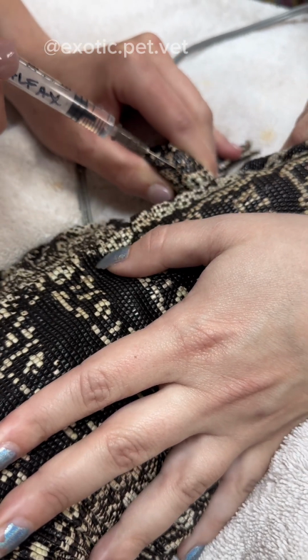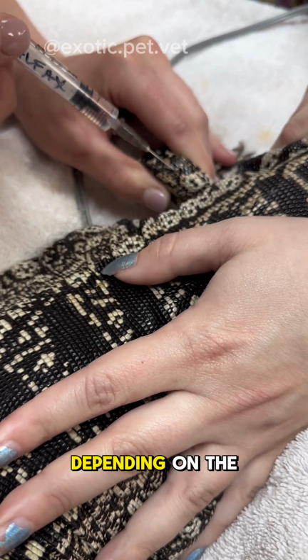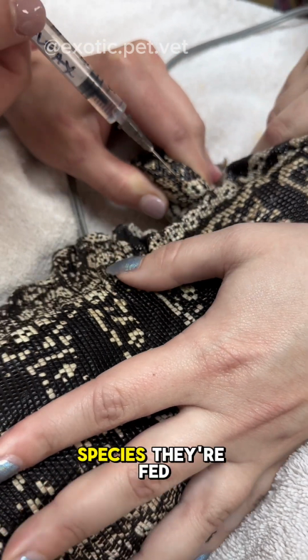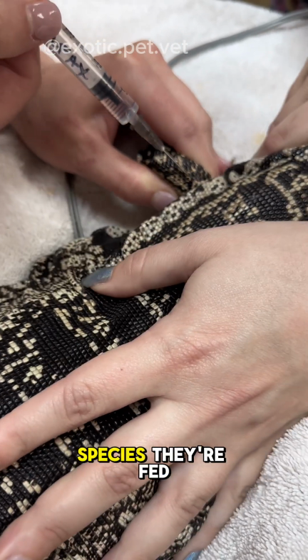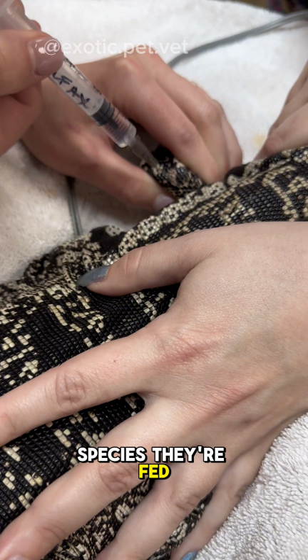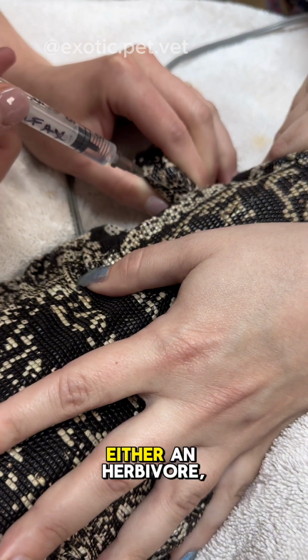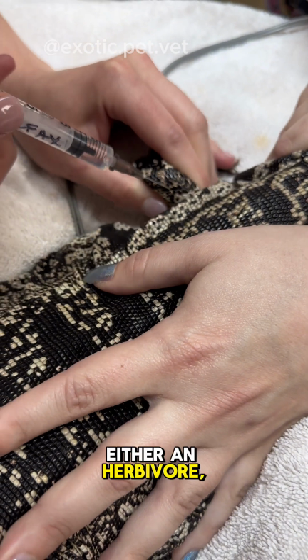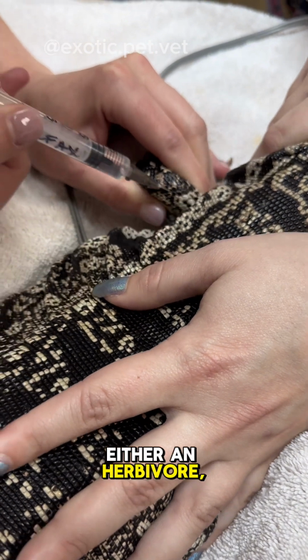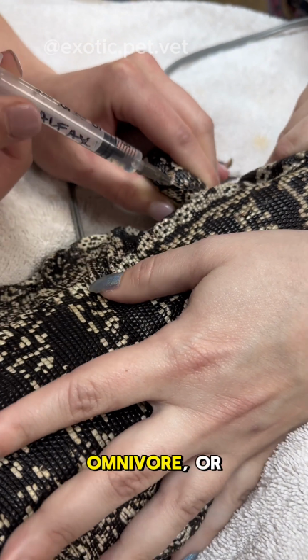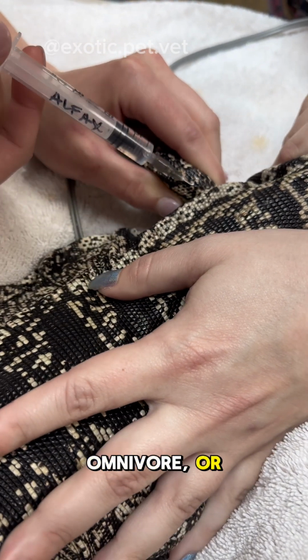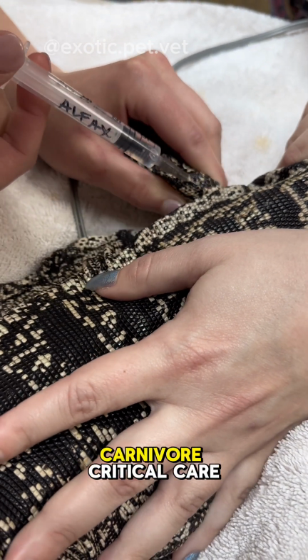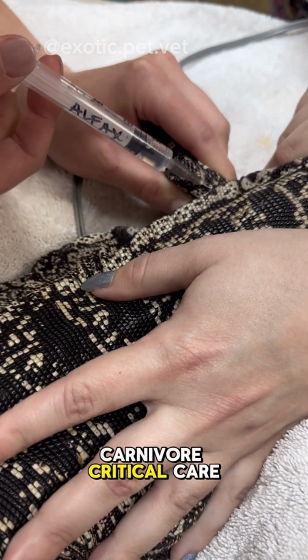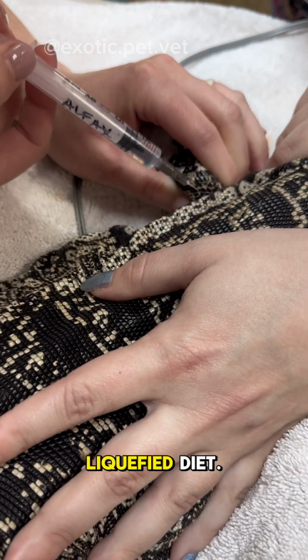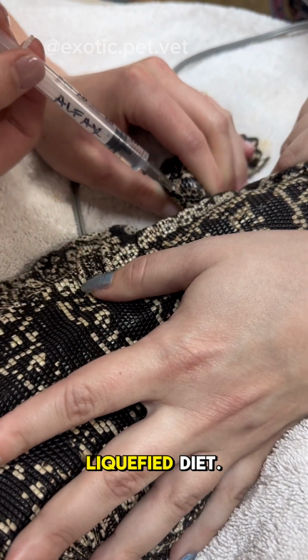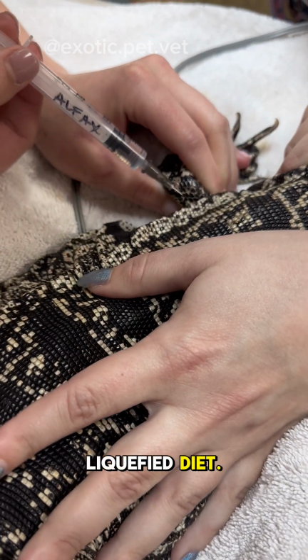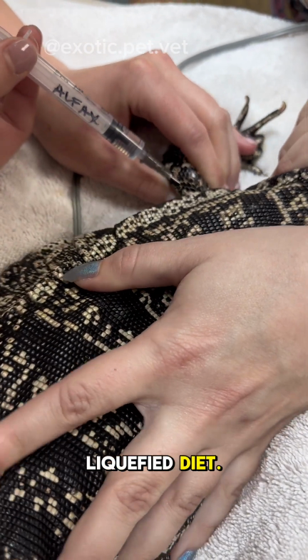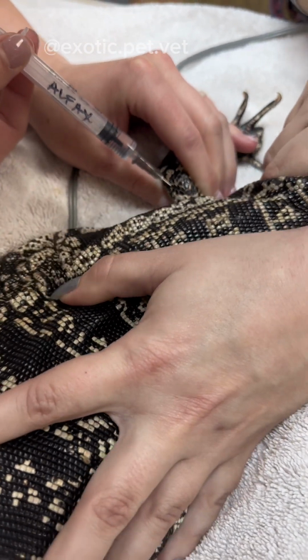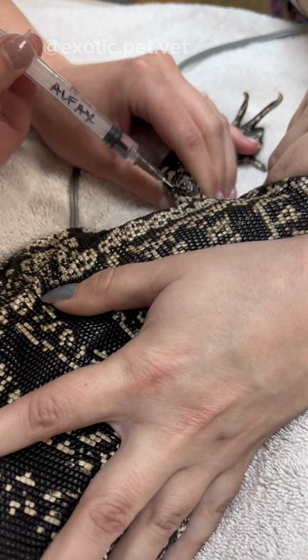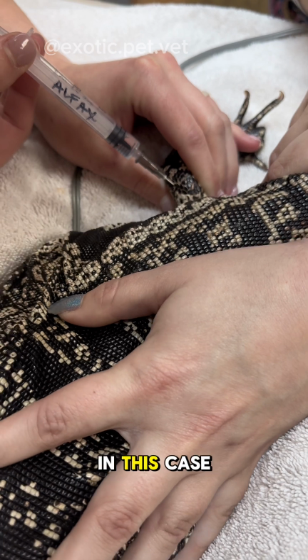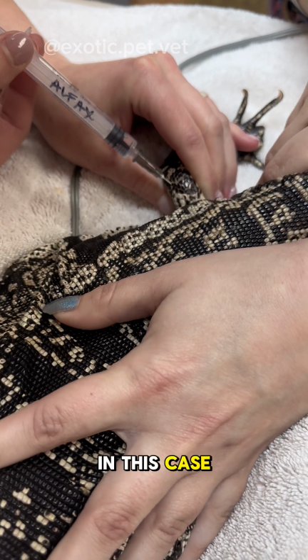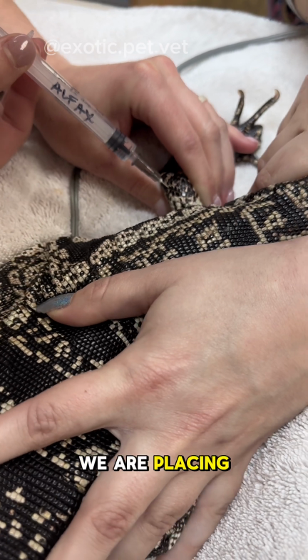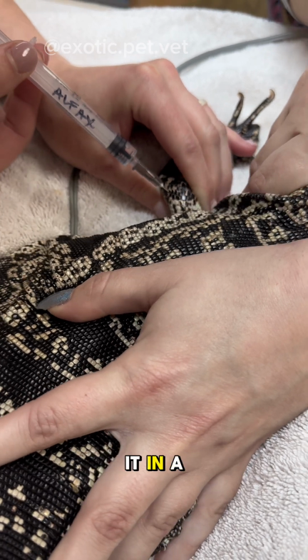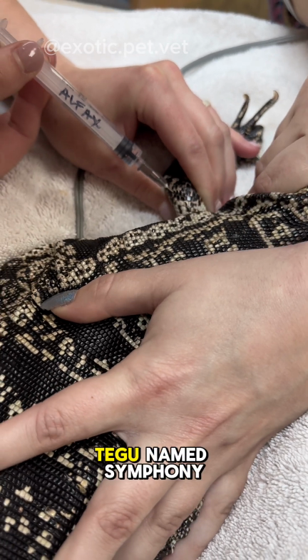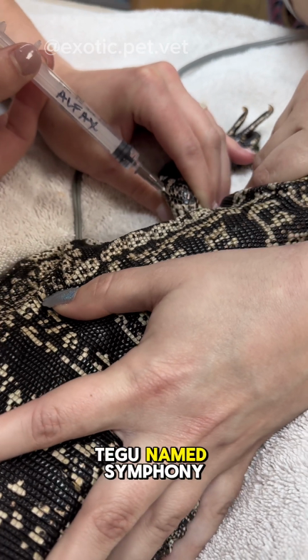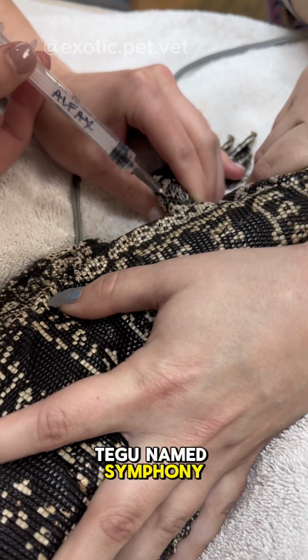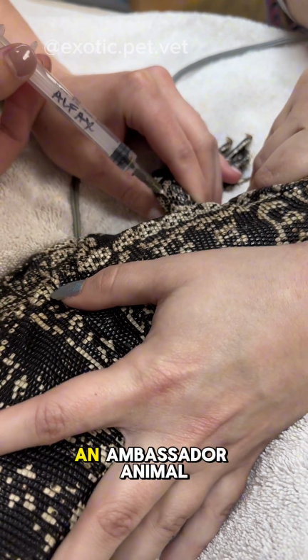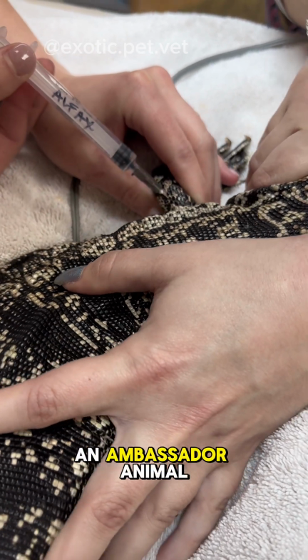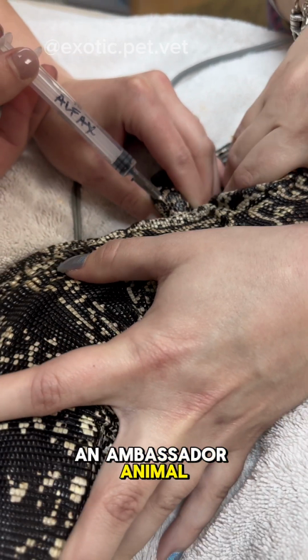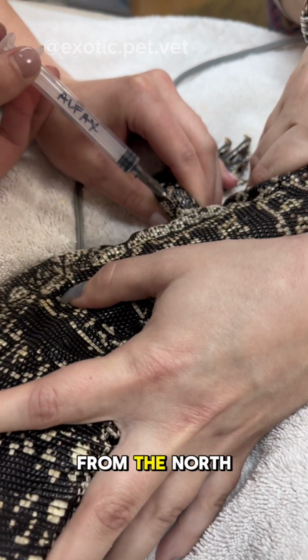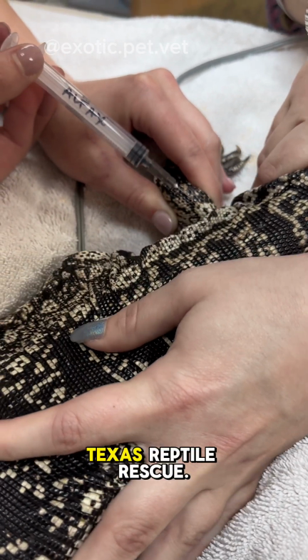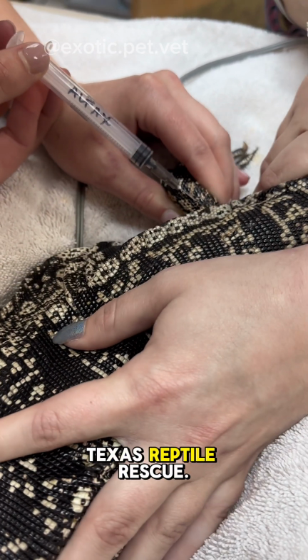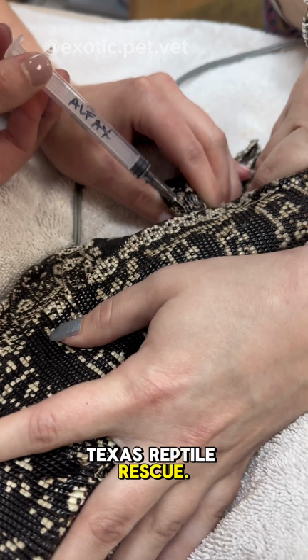Depending on the species, they're fed either an herbivore, omnivore, or carnivore critical care liquefied diet. In this case, we are placing it in a tegu named Symphony, an ambassador animal for the North Texas Reptile Rescue.